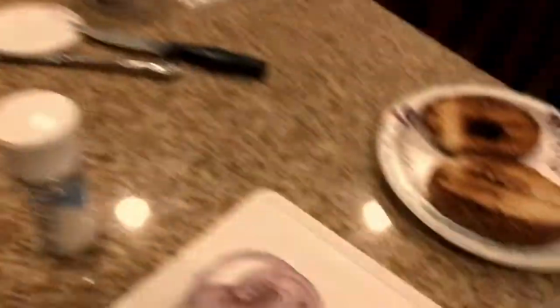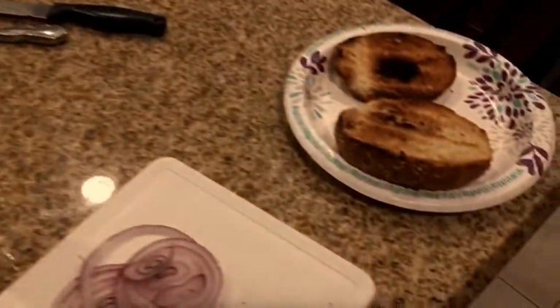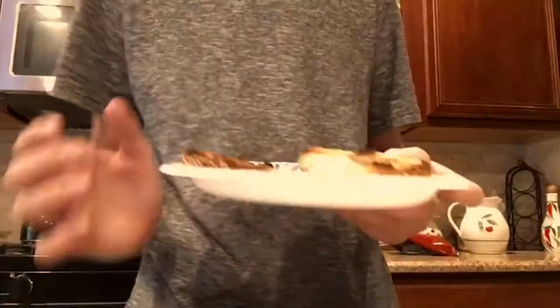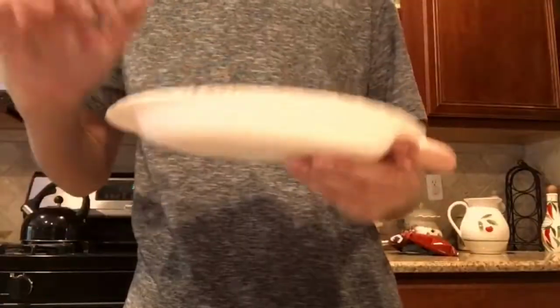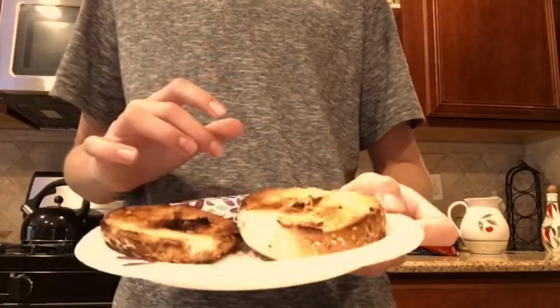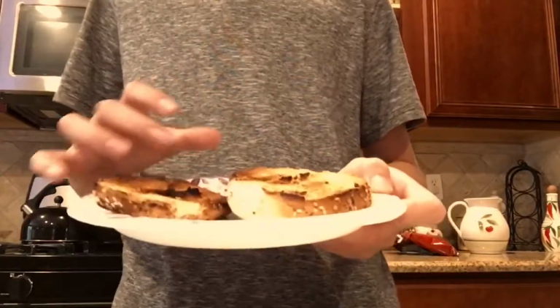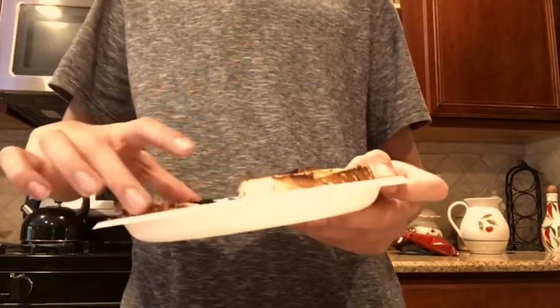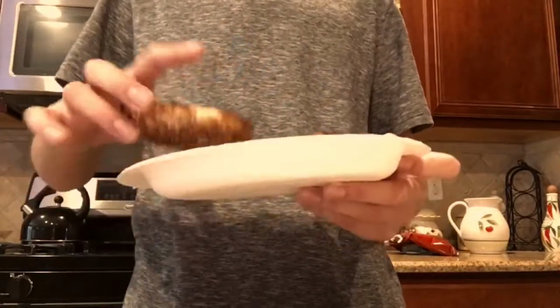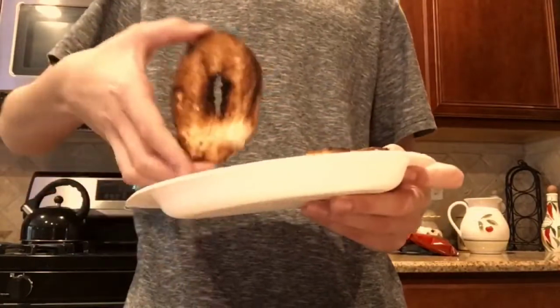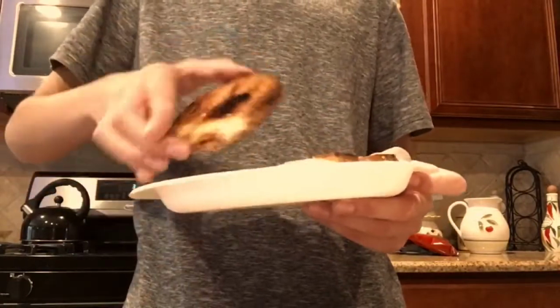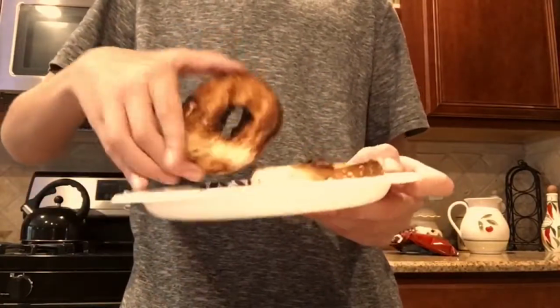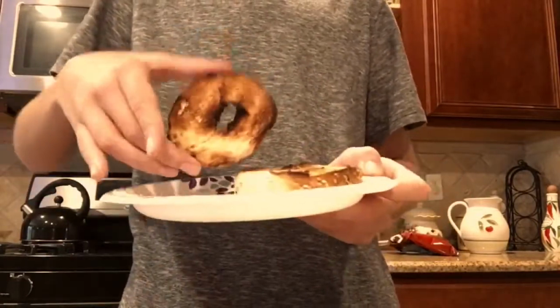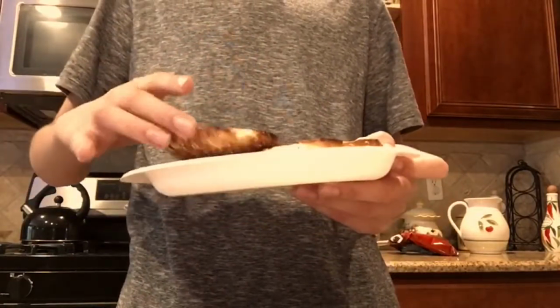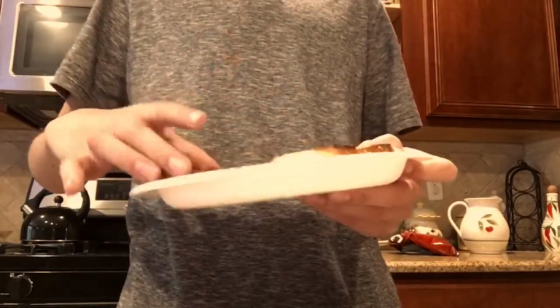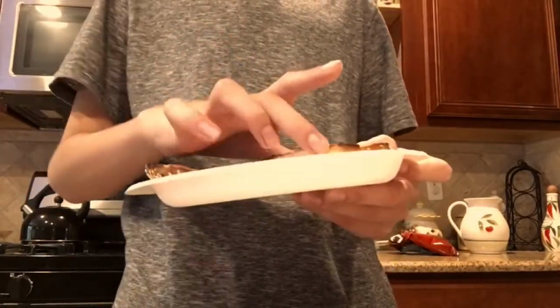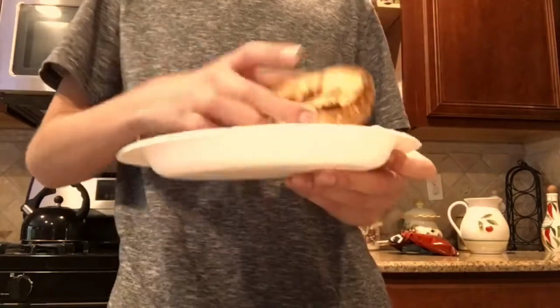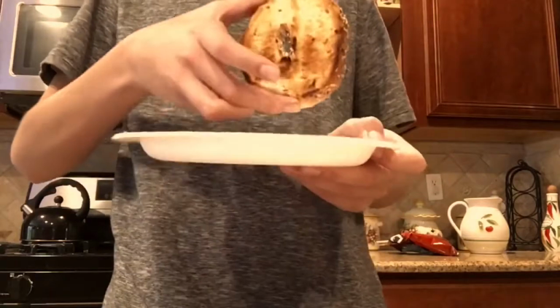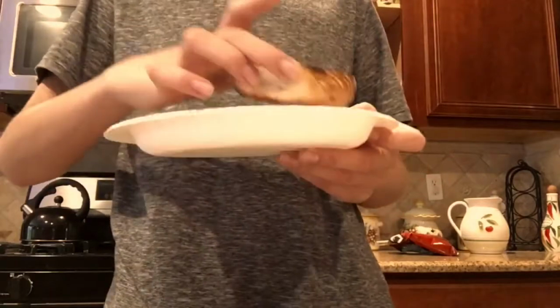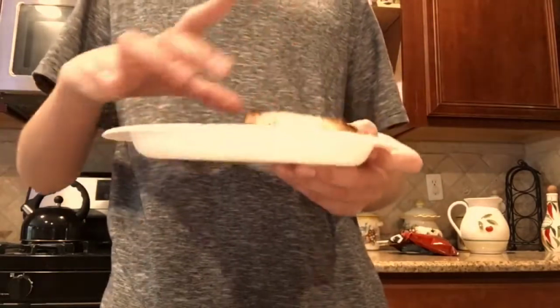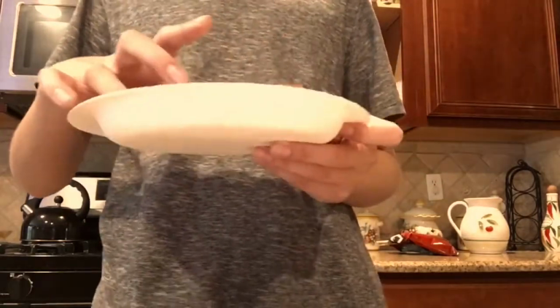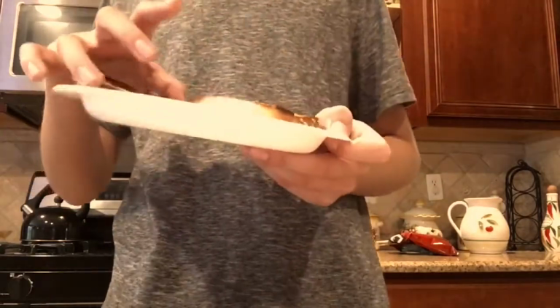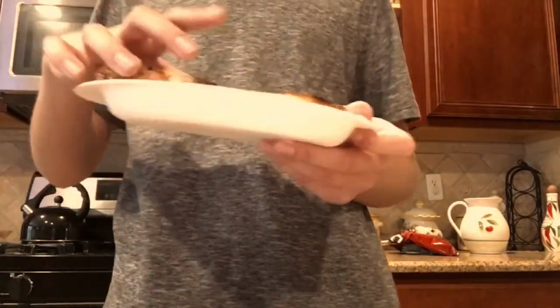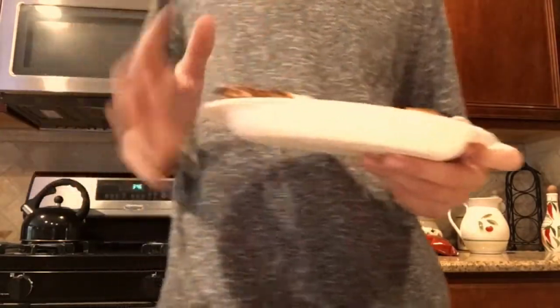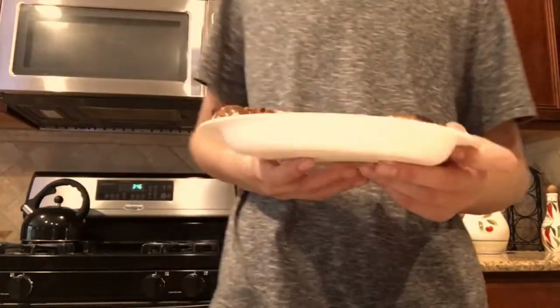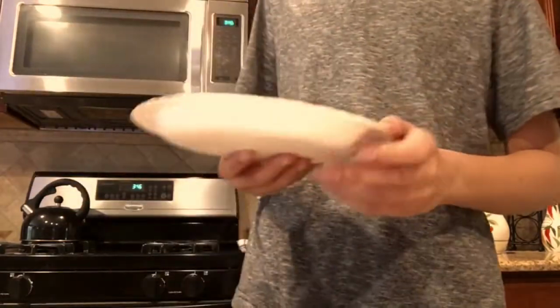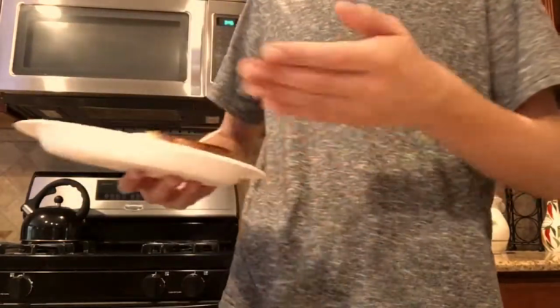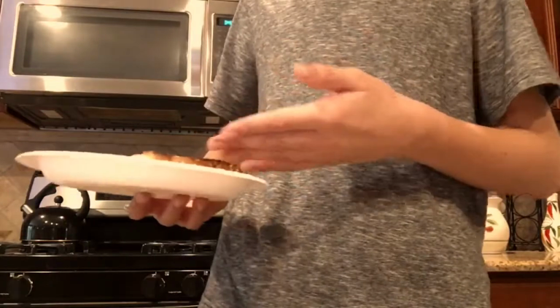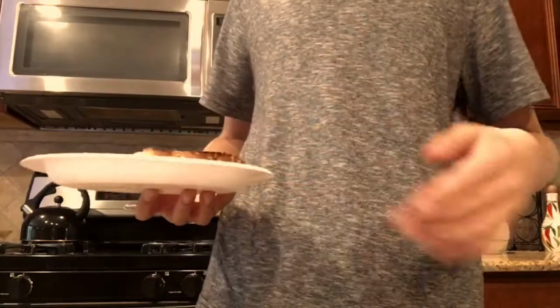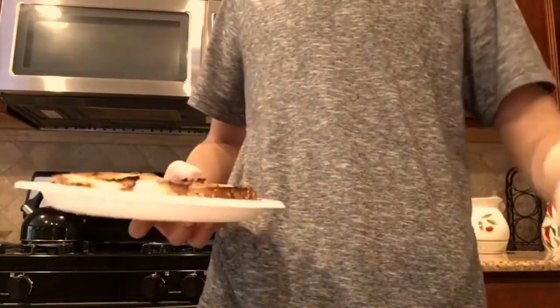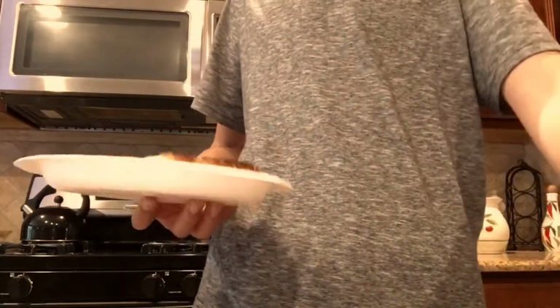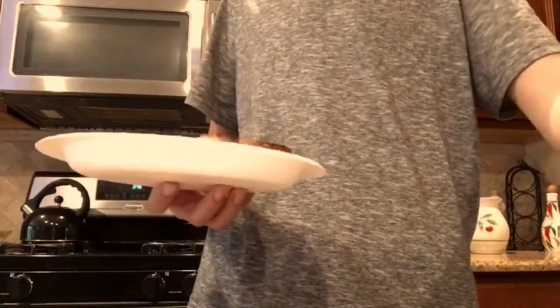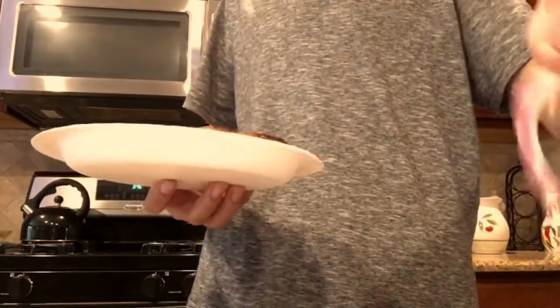I'll show you how to prepare it. First thing you want to make sure is that your bagel is nice and toasted. I overcooked mine a little, so it's a little too toasted, but just make sure you can toast it however you like to.